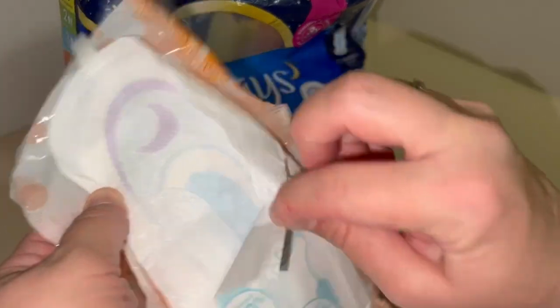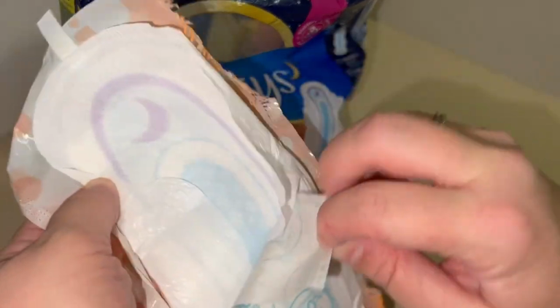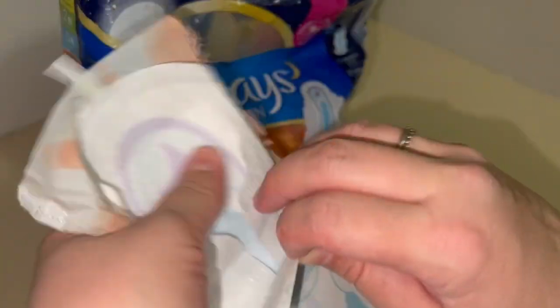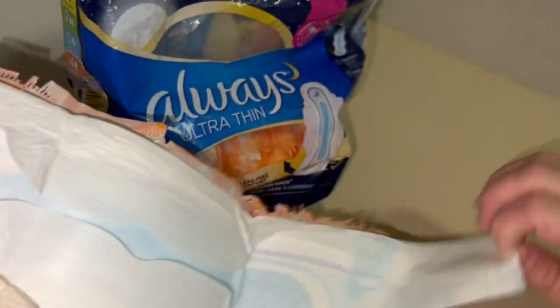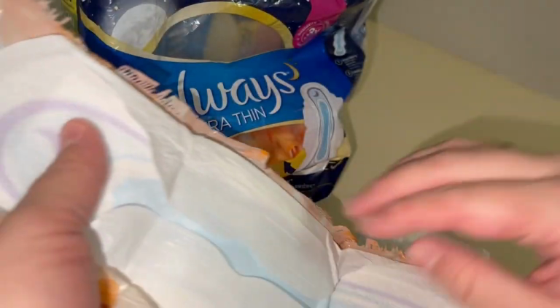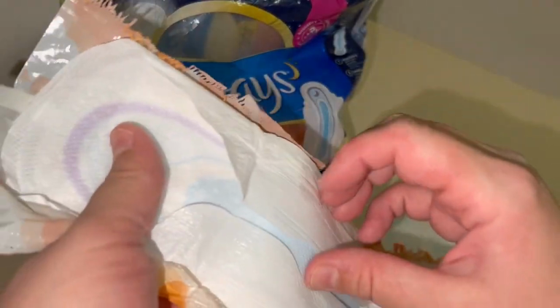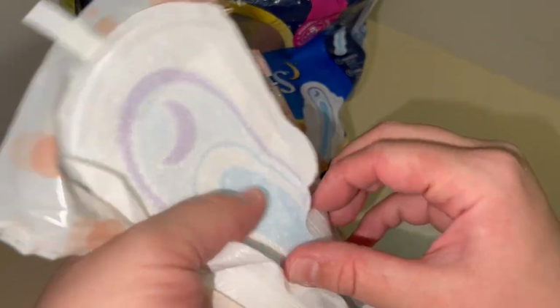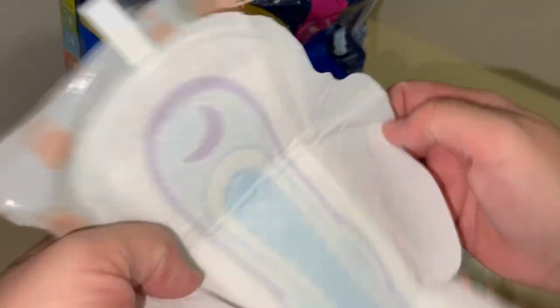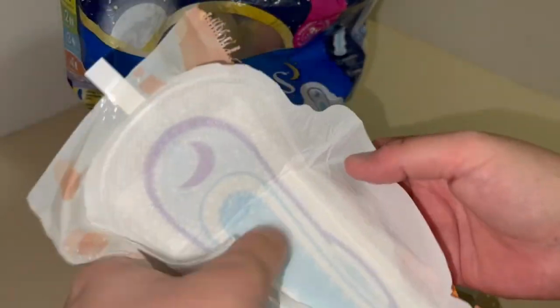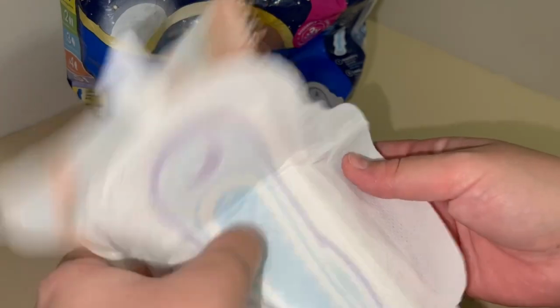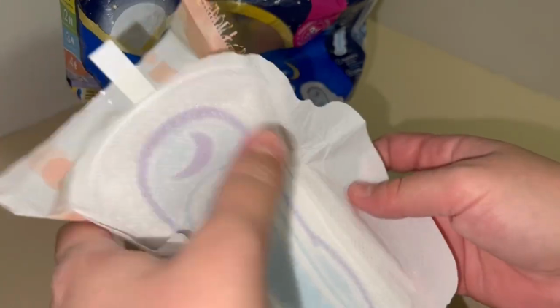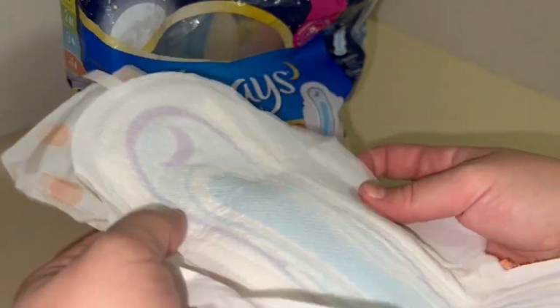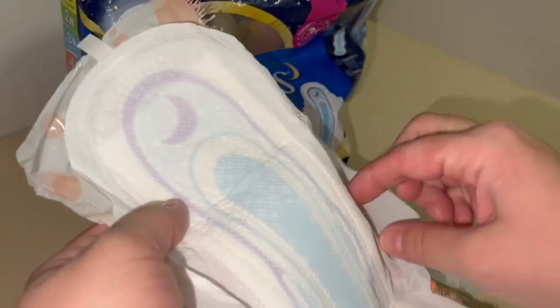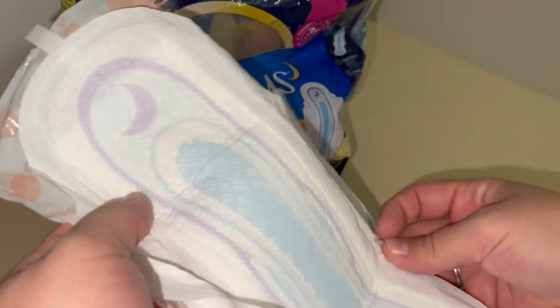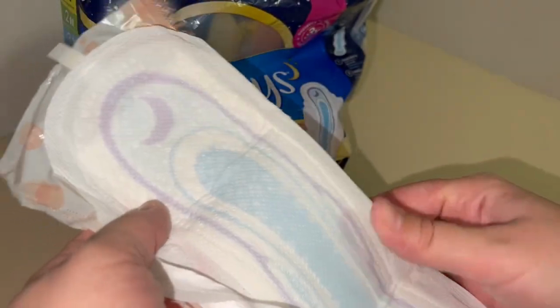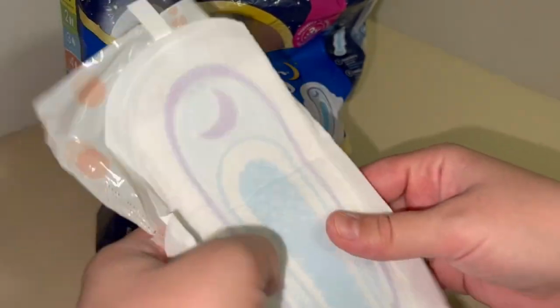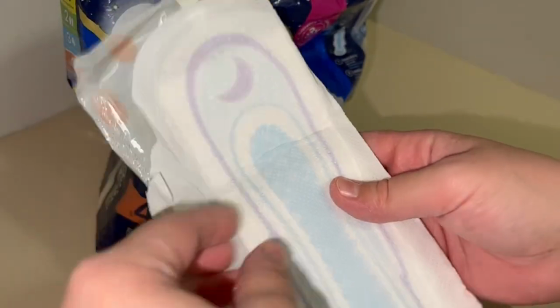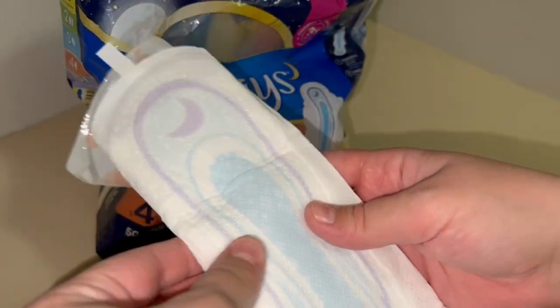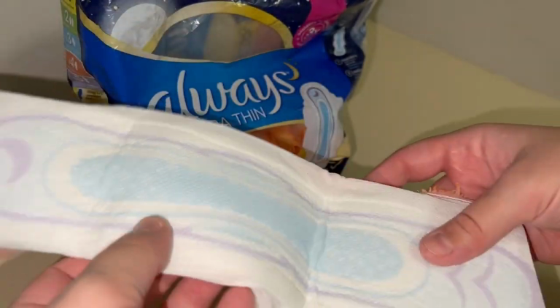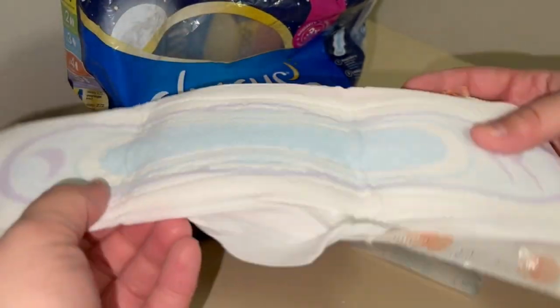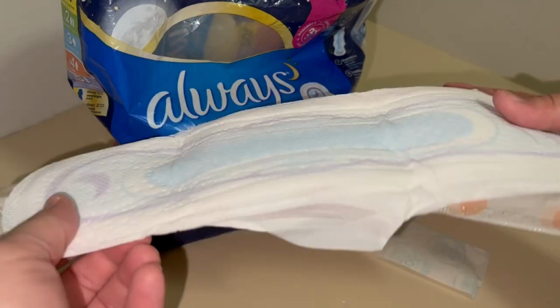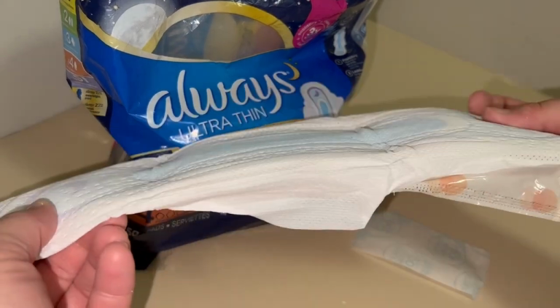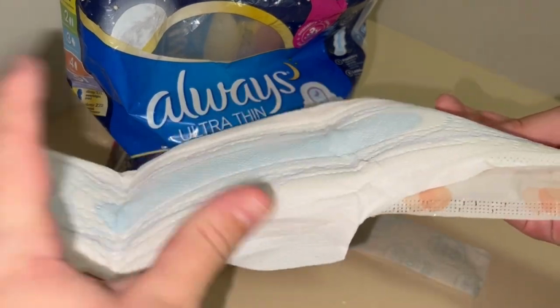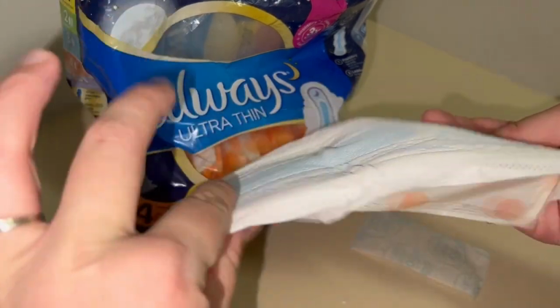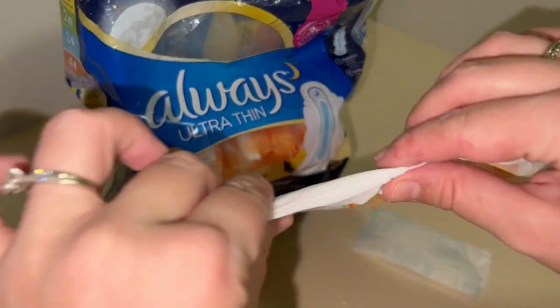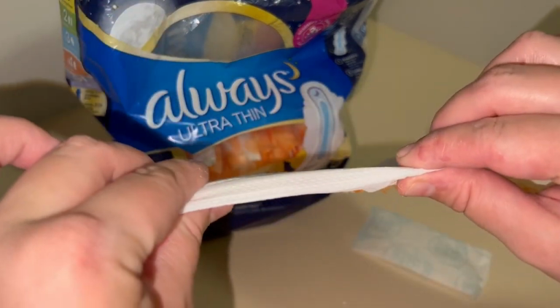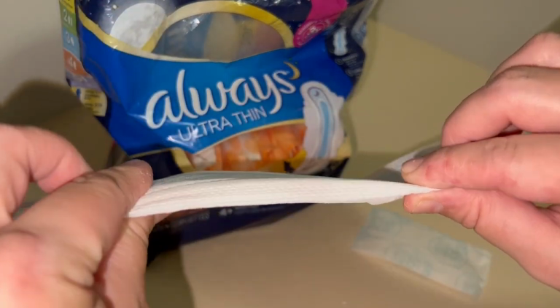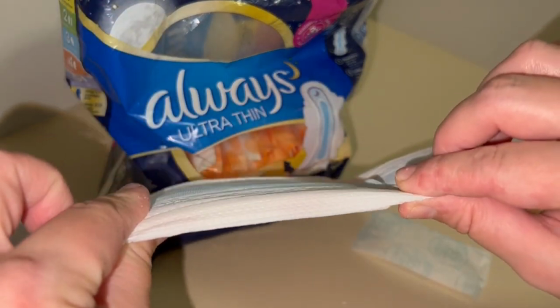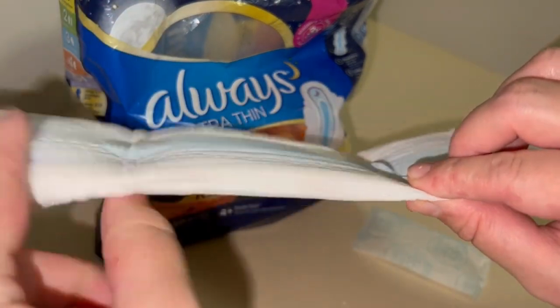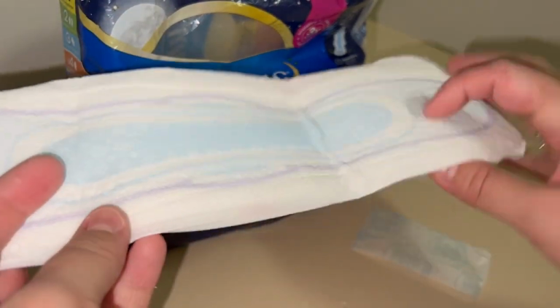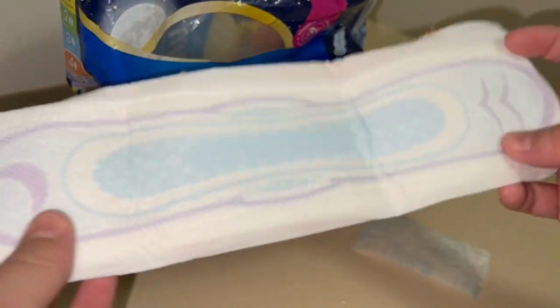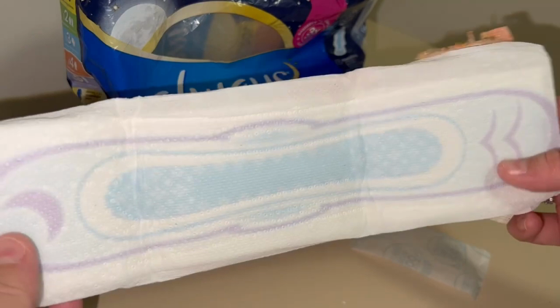You just do that, pull these underneath your underwear, and you are safe and good to go. It's got a nice length to it, a nice thinness, but you also feel secure whenever you've got these on.